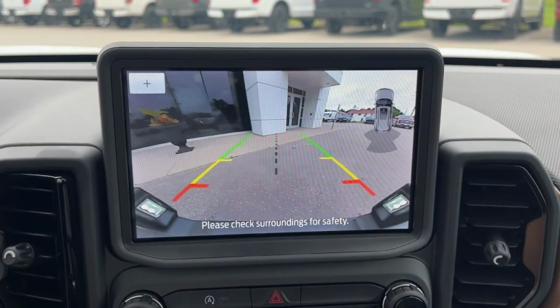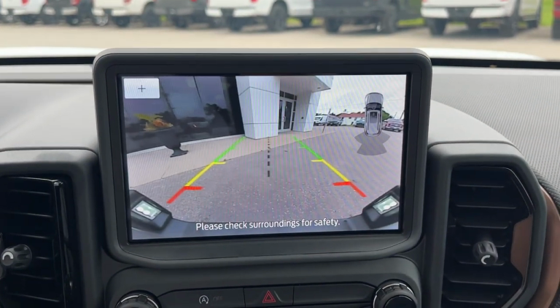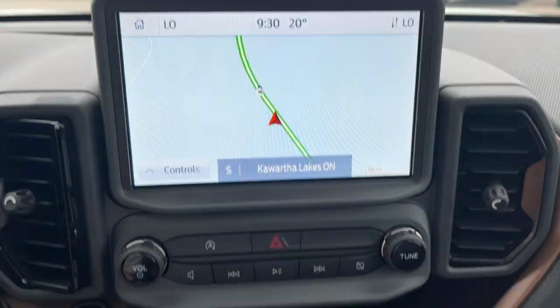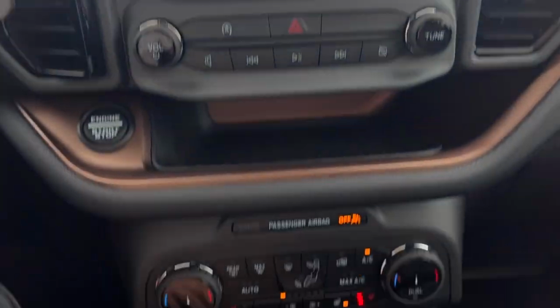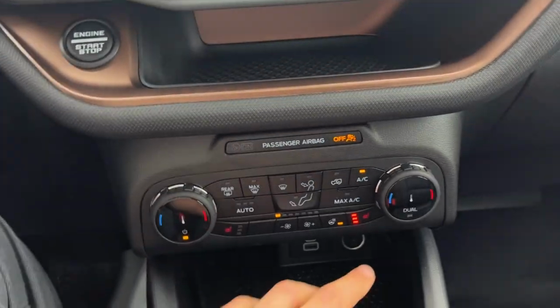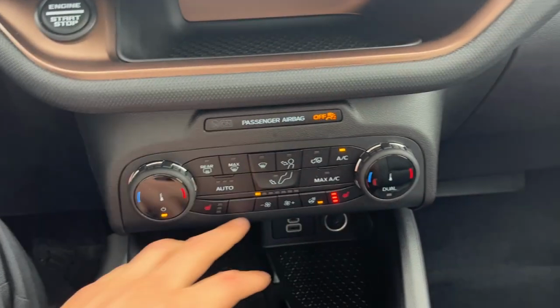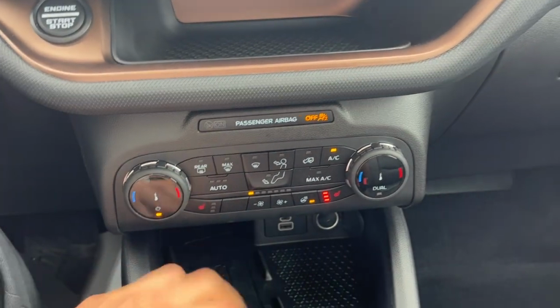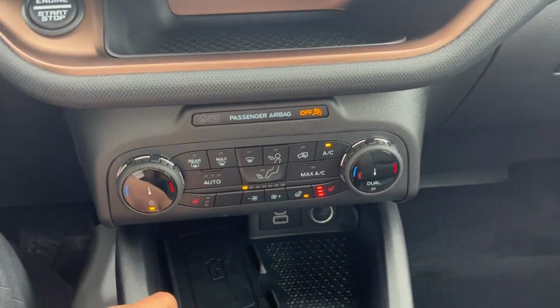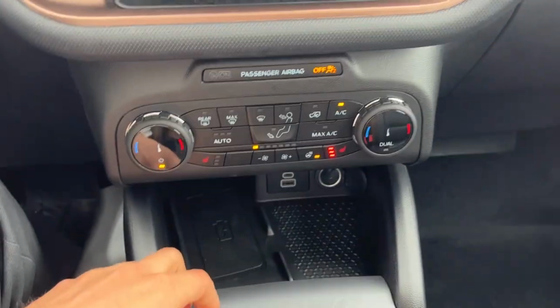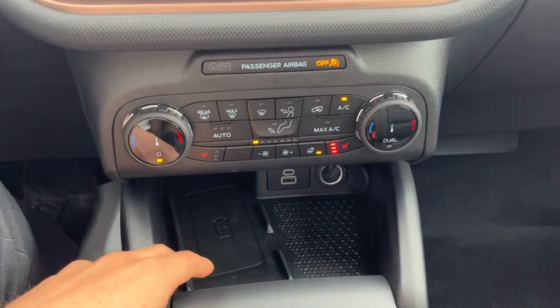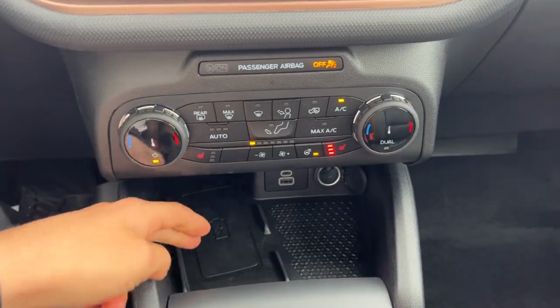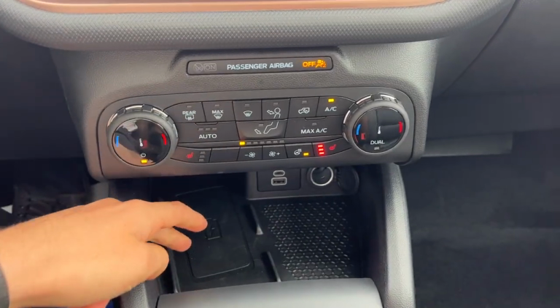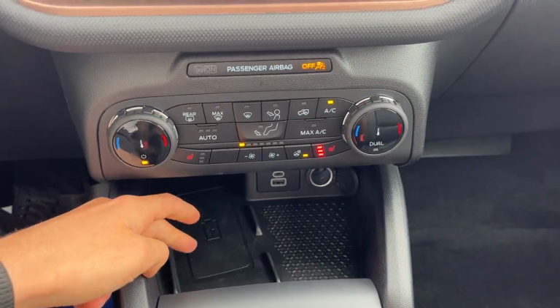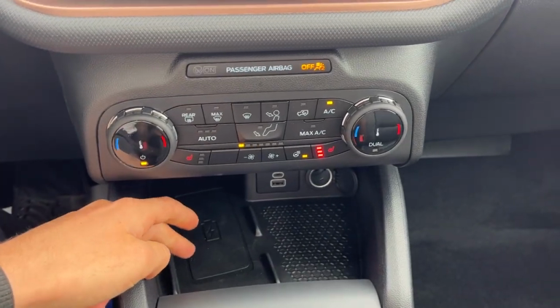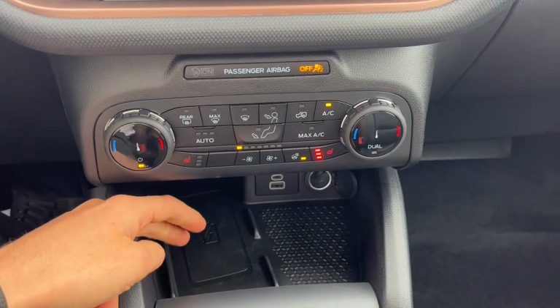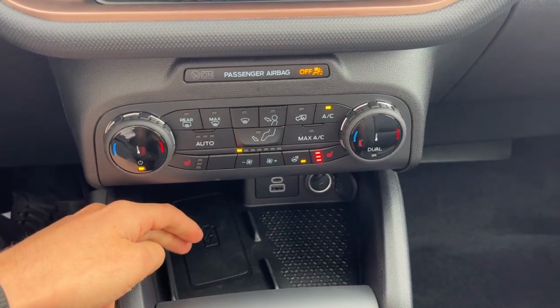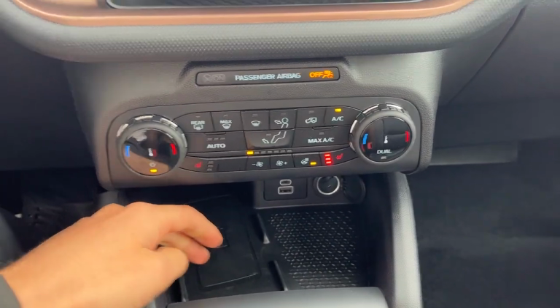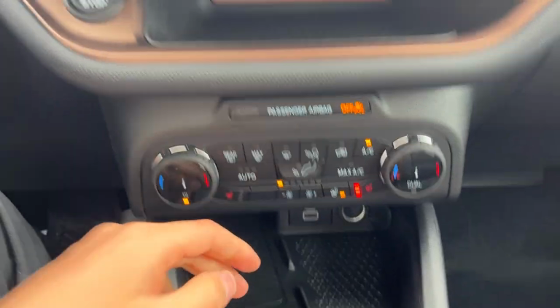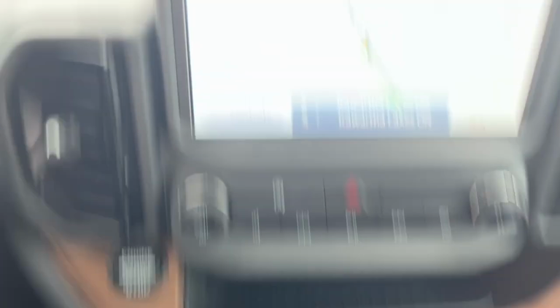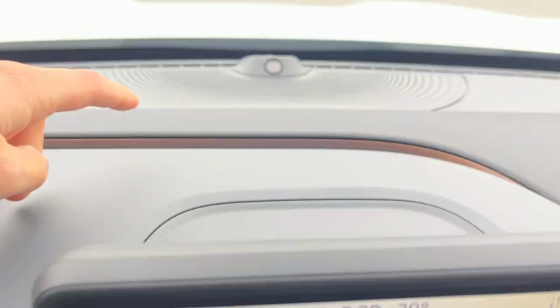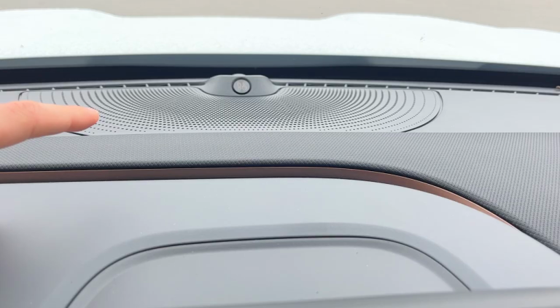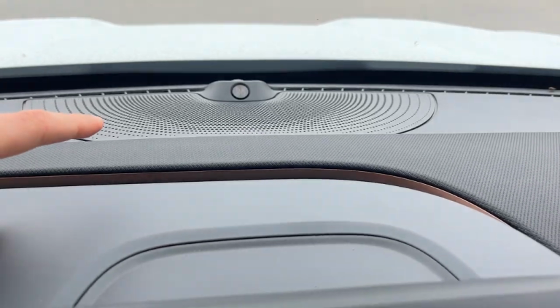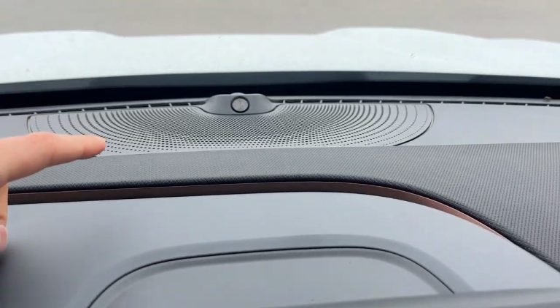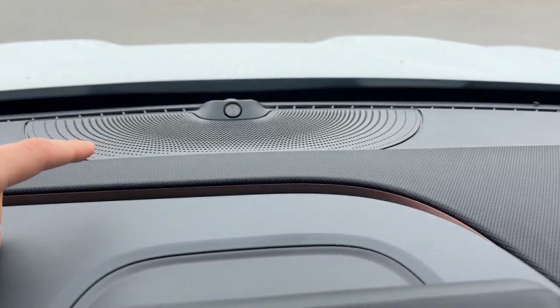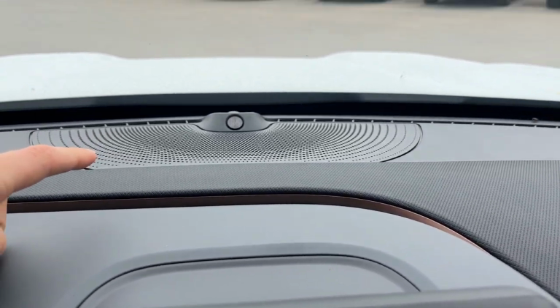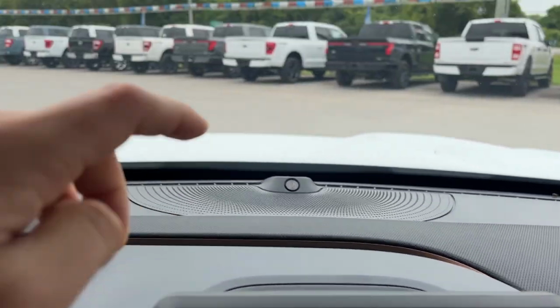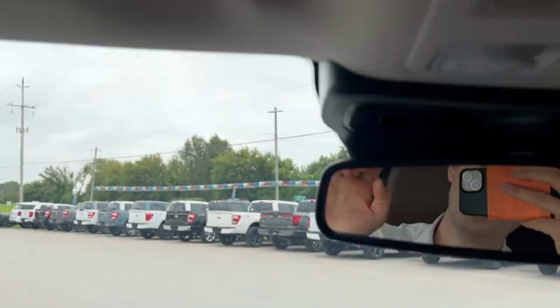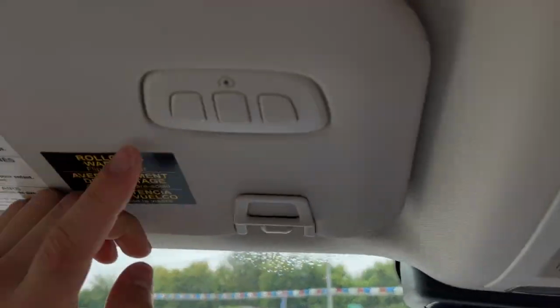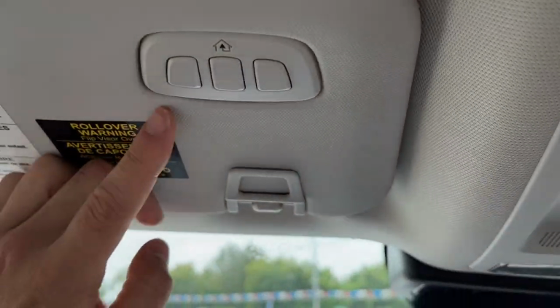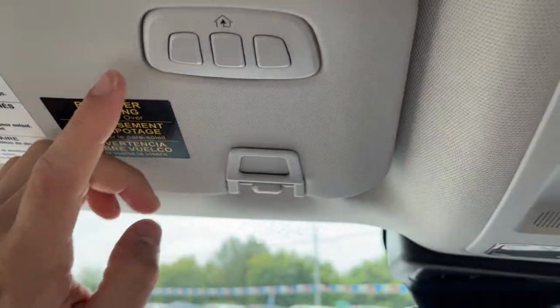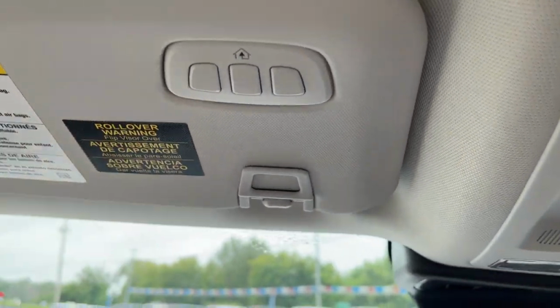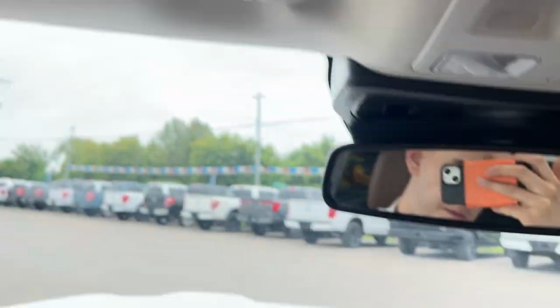There's your reverse camera, your heated seats, and your heated steering wheel. This one does have the tech package, so you do get wireless charging, a 10-speaker B&O sound system, and a universal garage door opener.